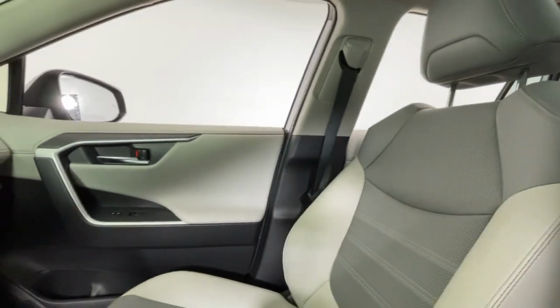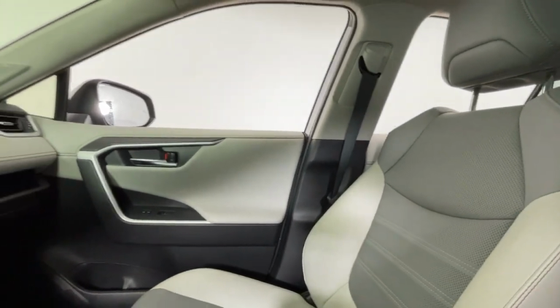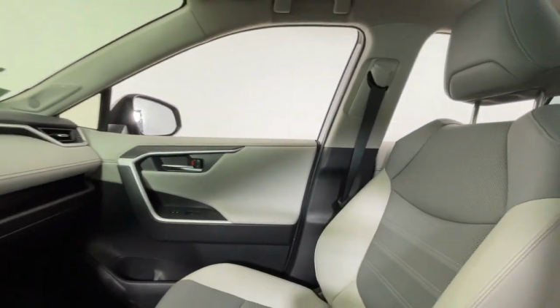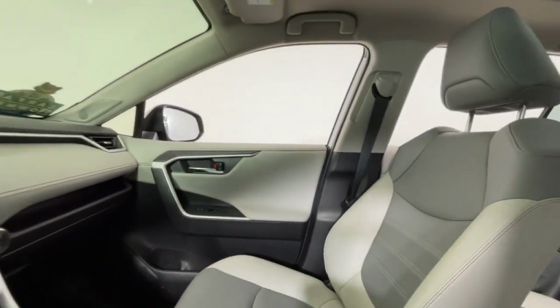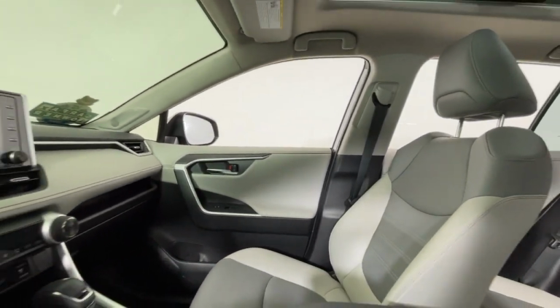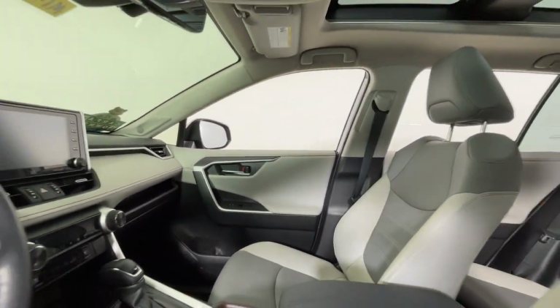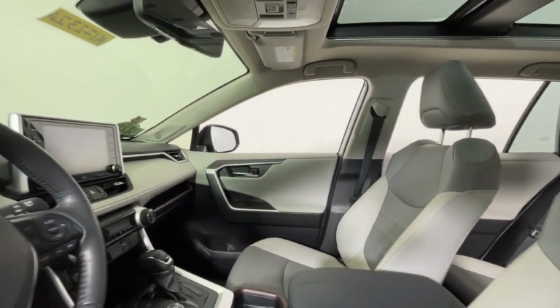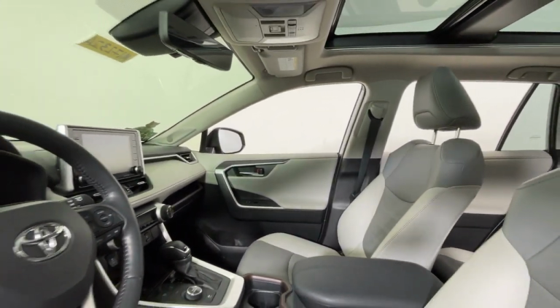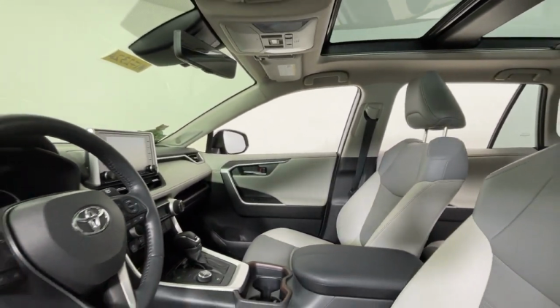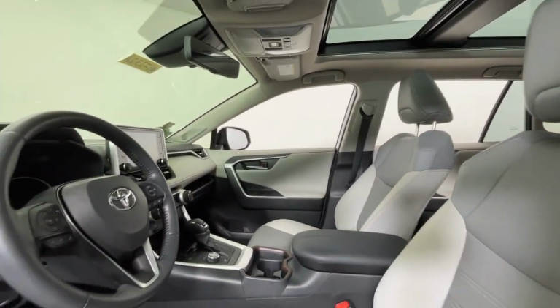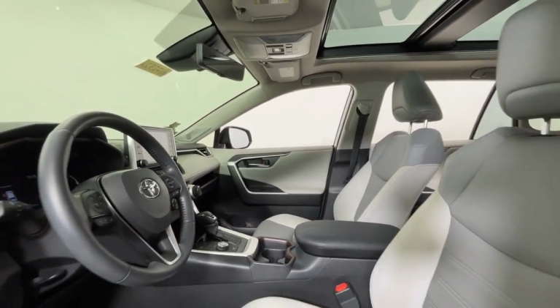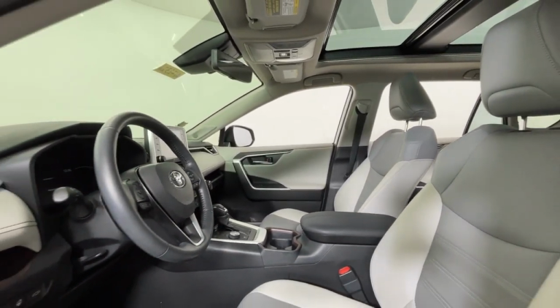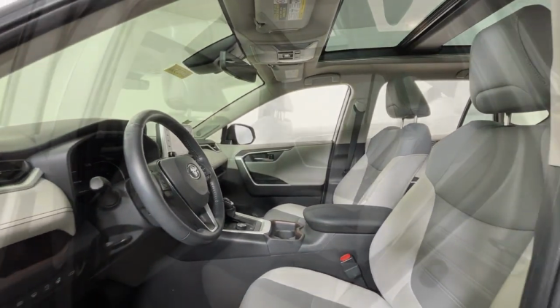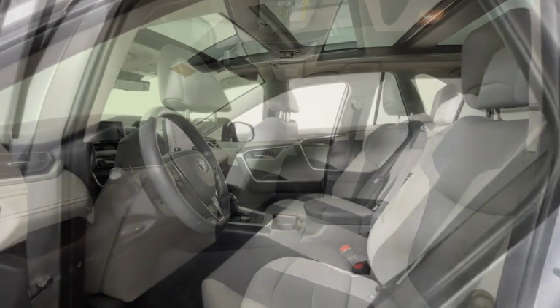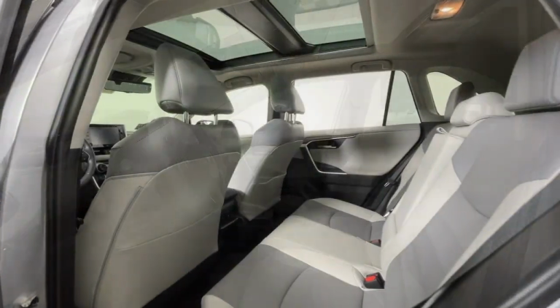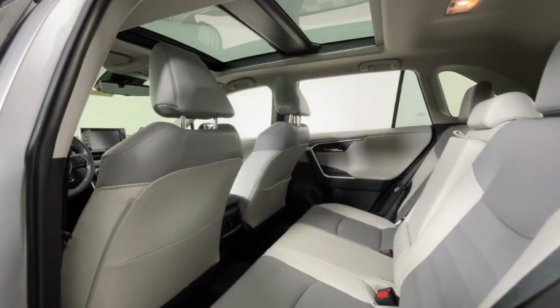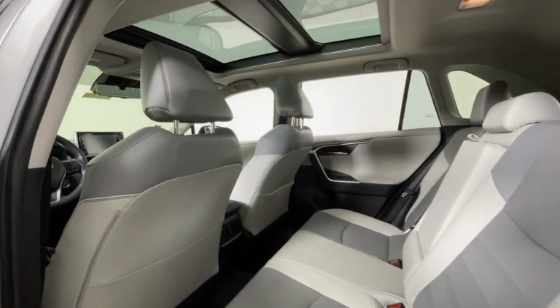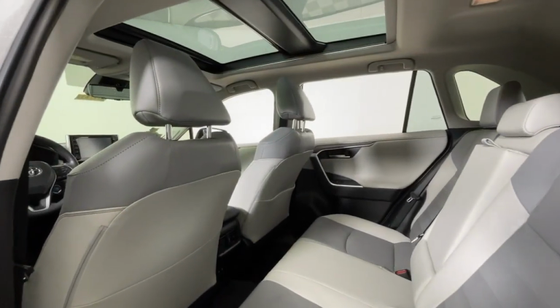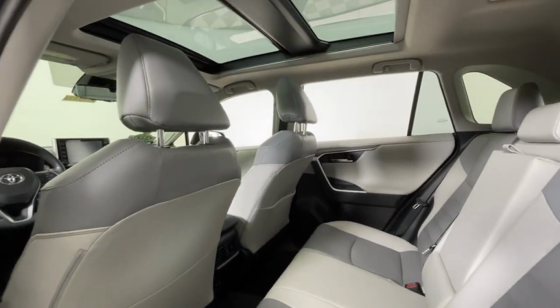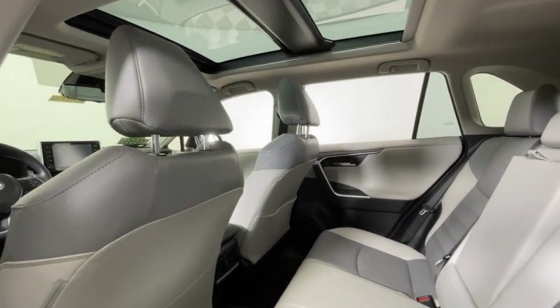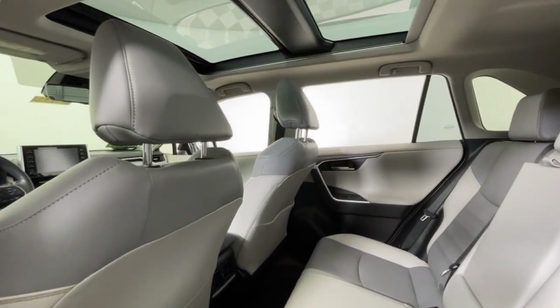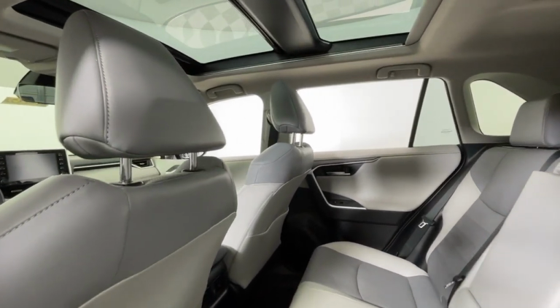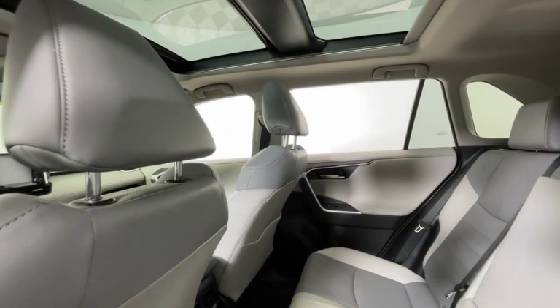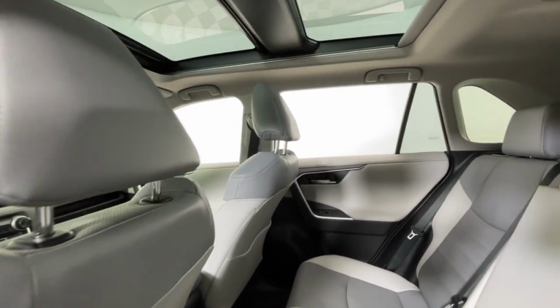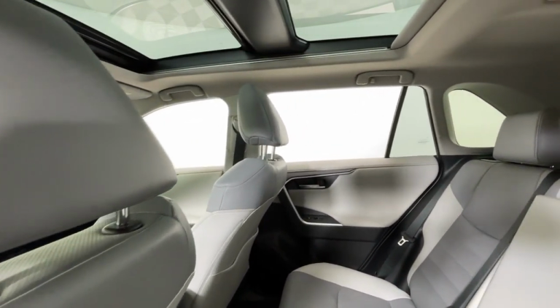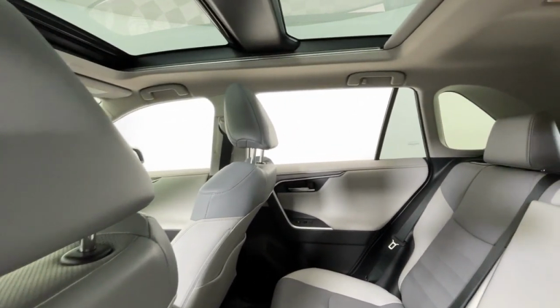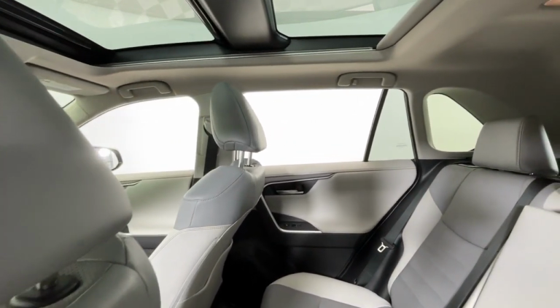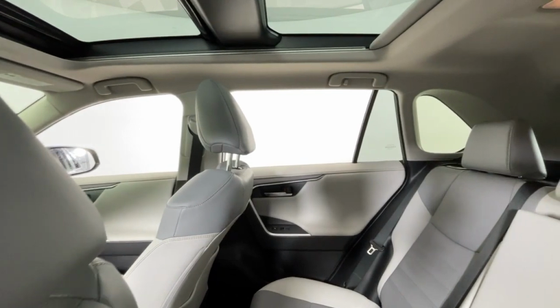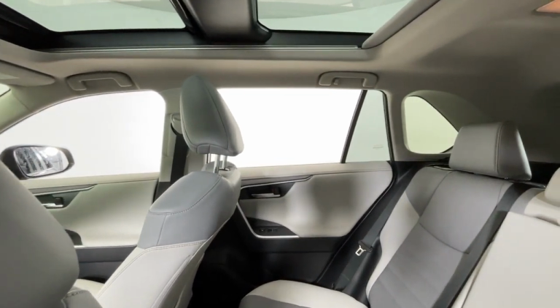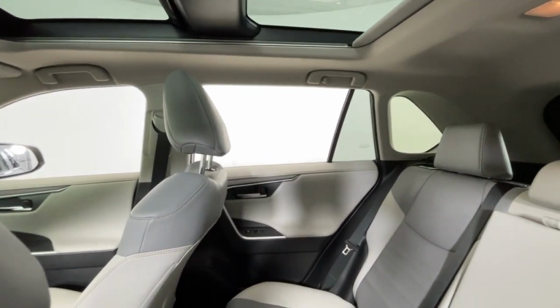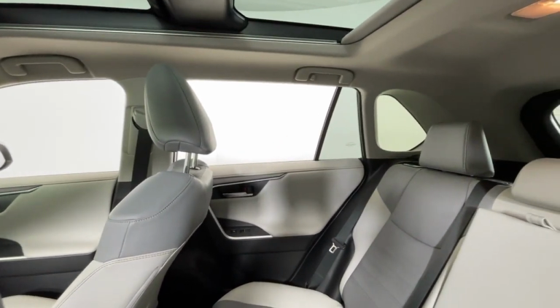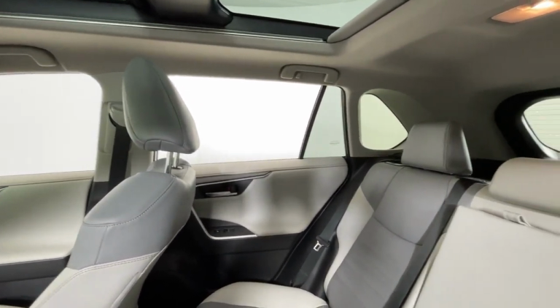From its forward-looking efficiency to its all-wheel drive capability to its advanced safety and driver assistance features, this innovative SUV brings sophistication and versatility along on every adventure.